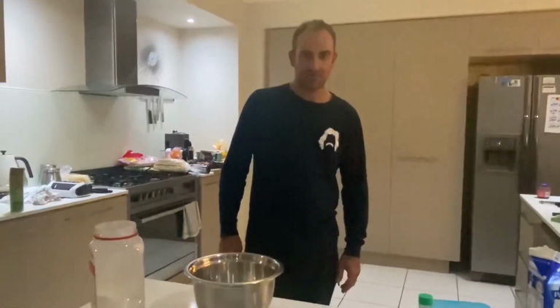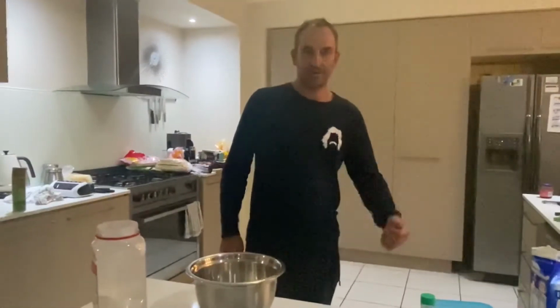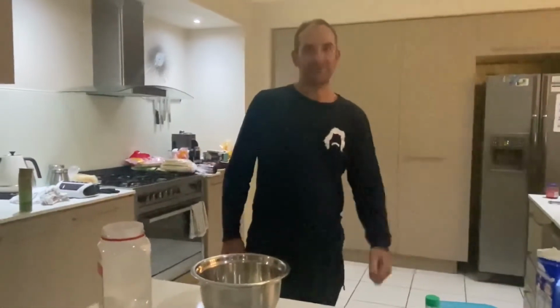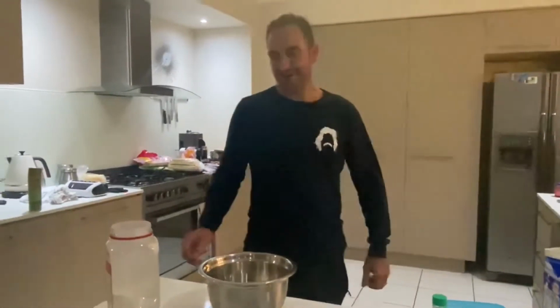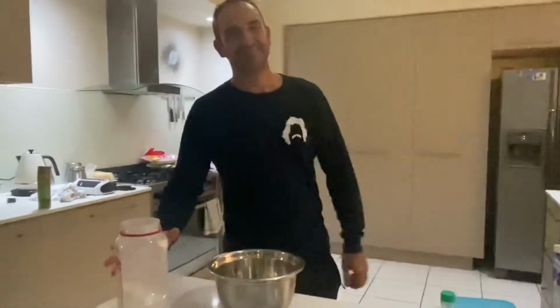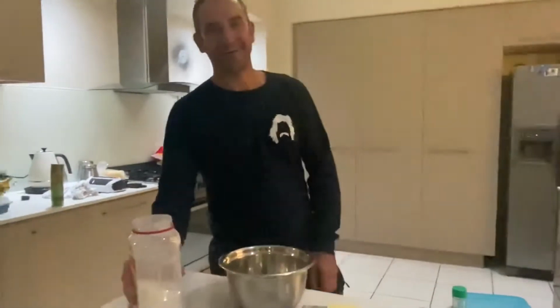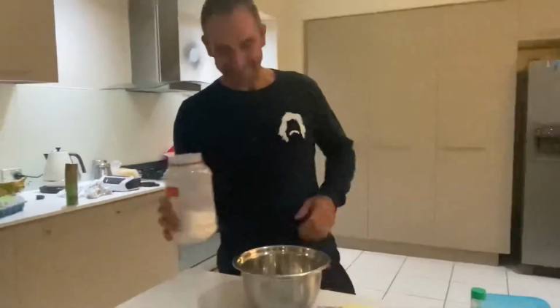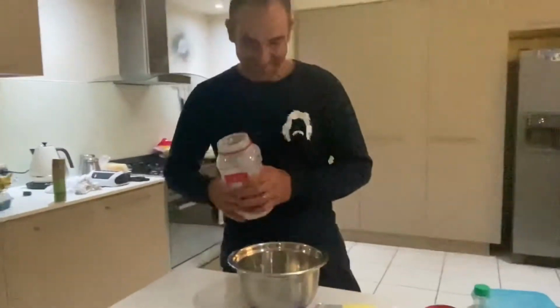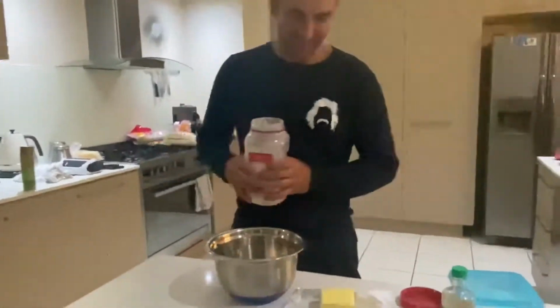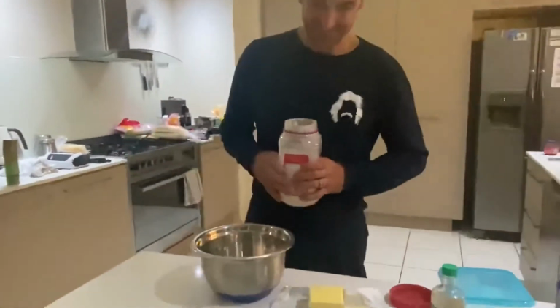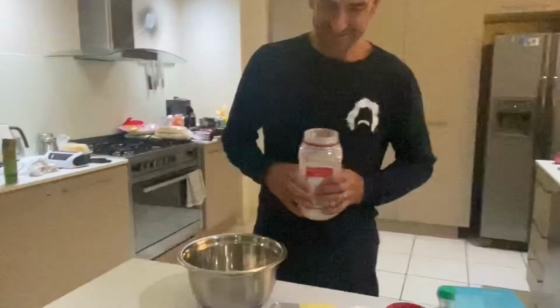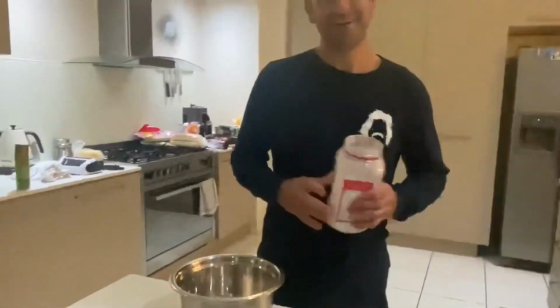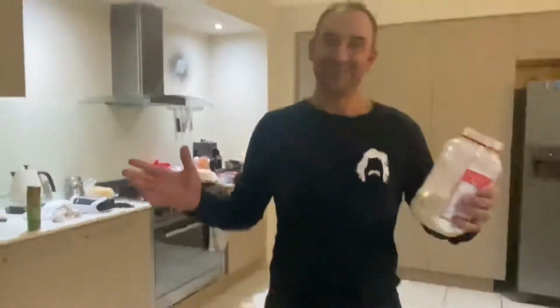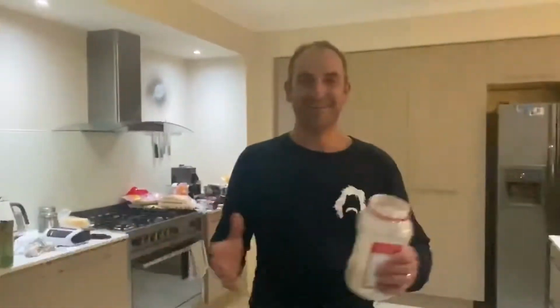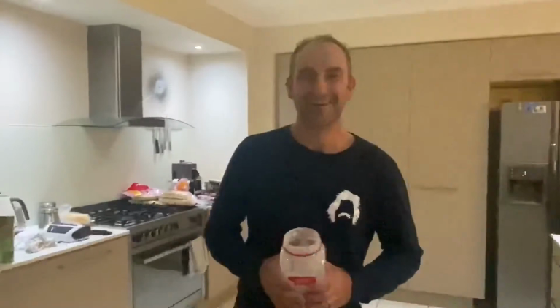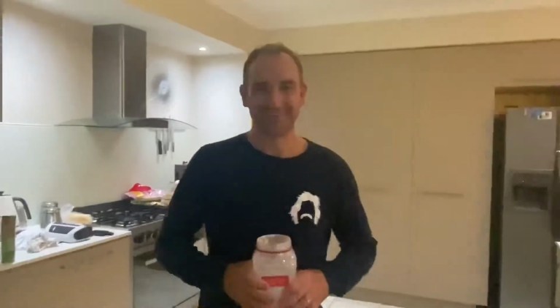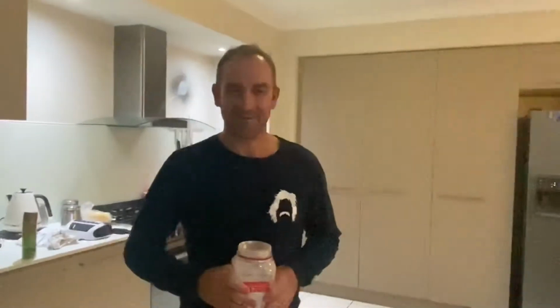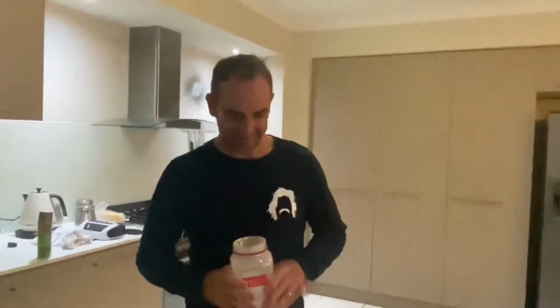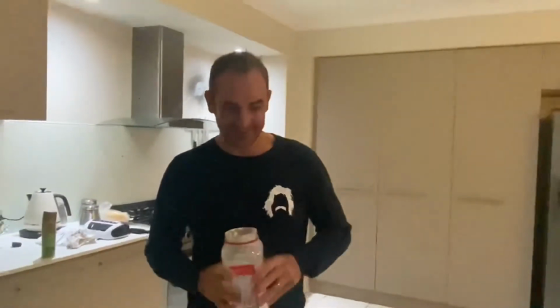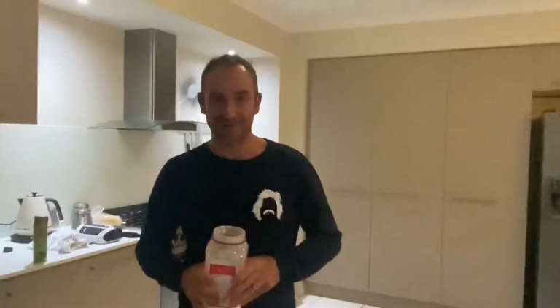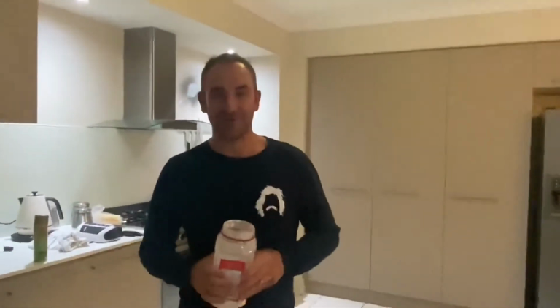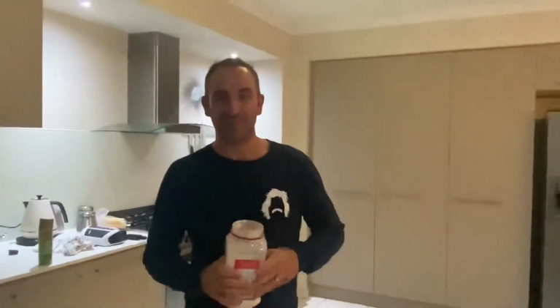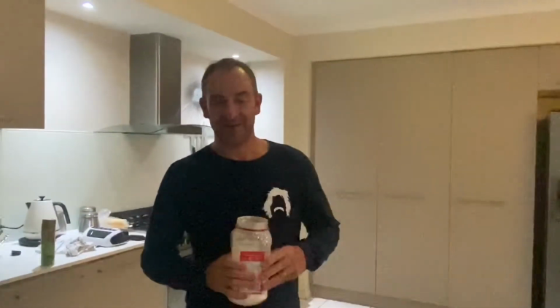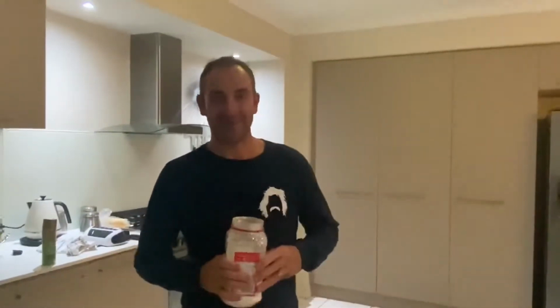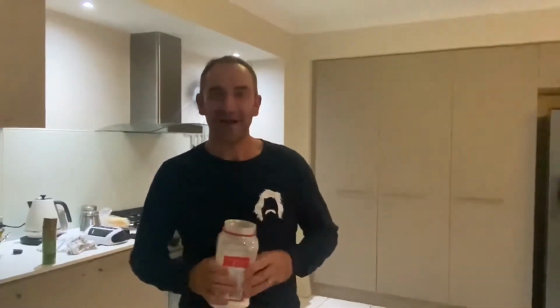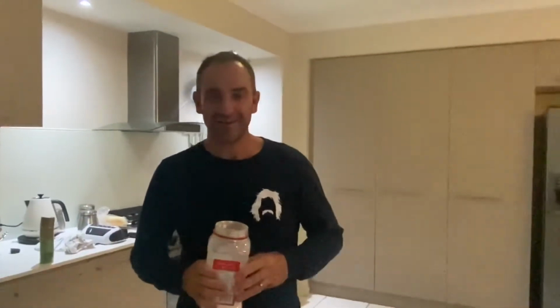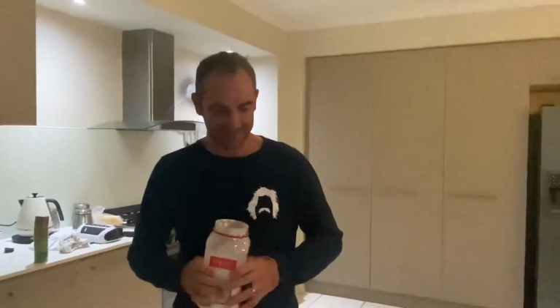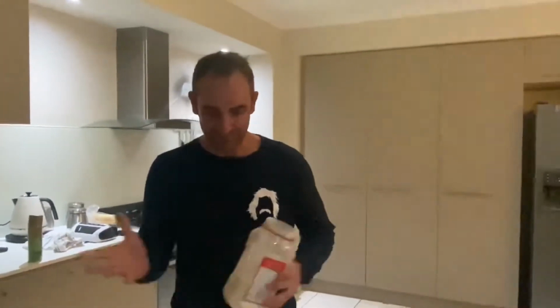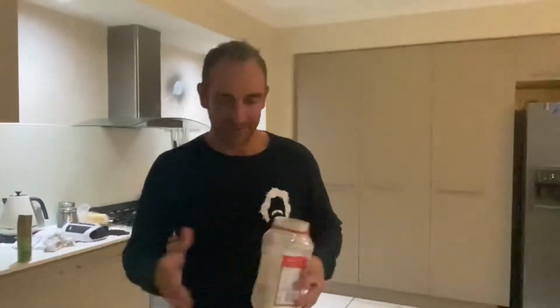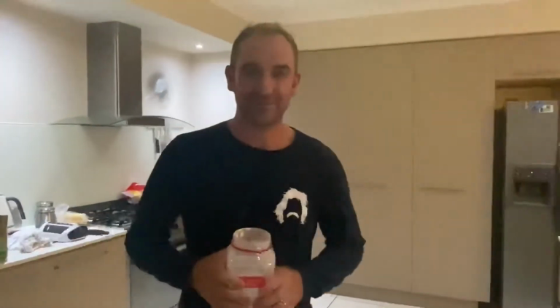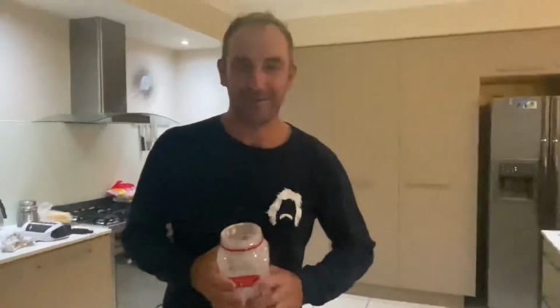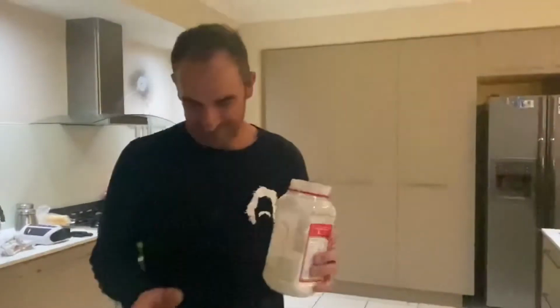G'day, Crispy again. How you going? Today — tonight — I'm going to make a jam drop damper. Never cooked it in my life, so yeah, here we go.